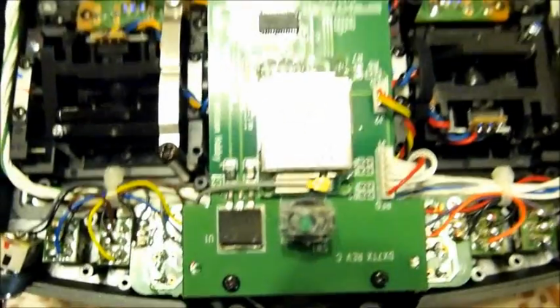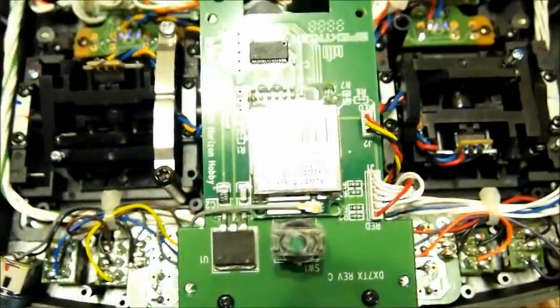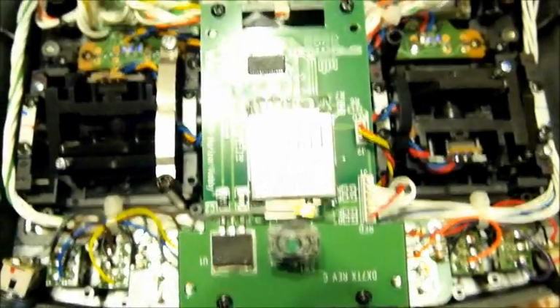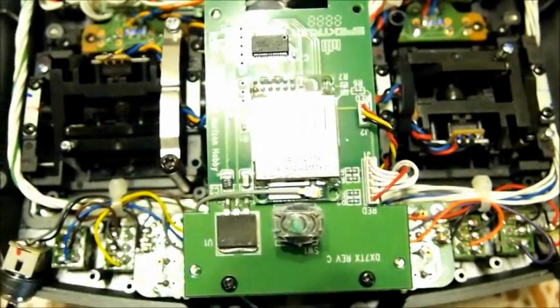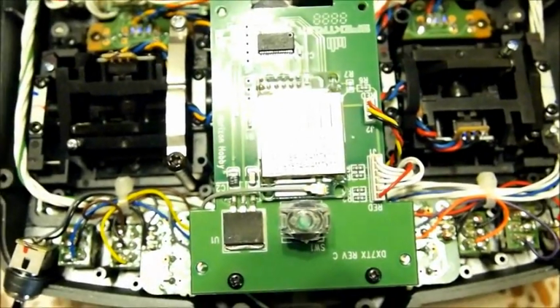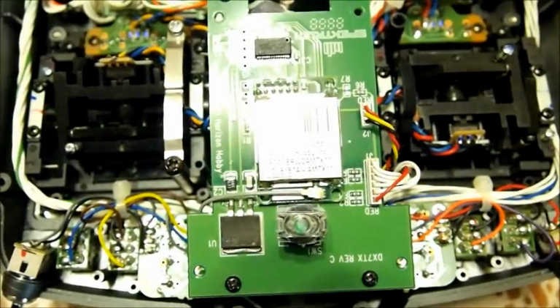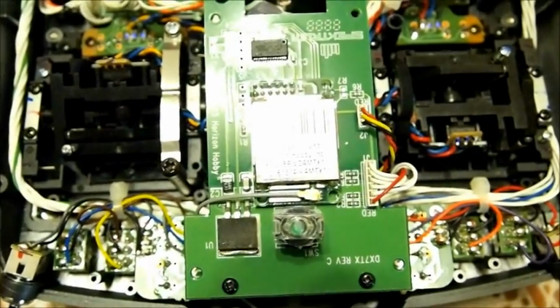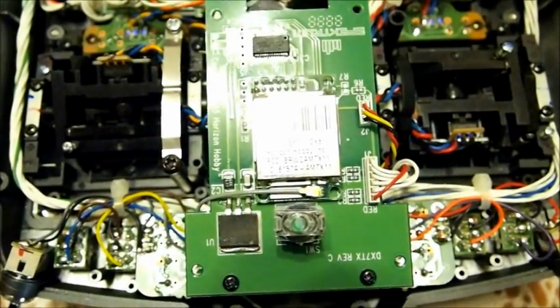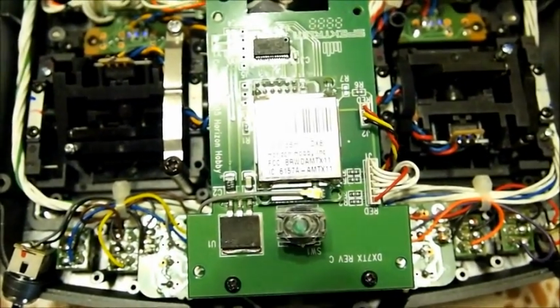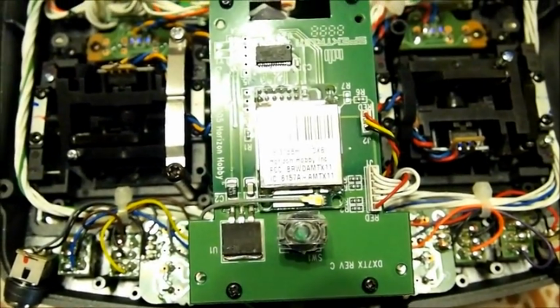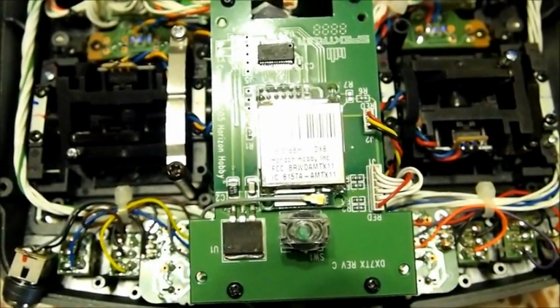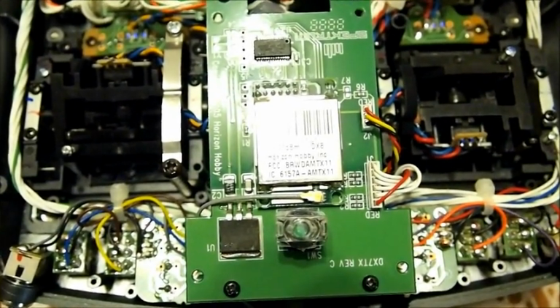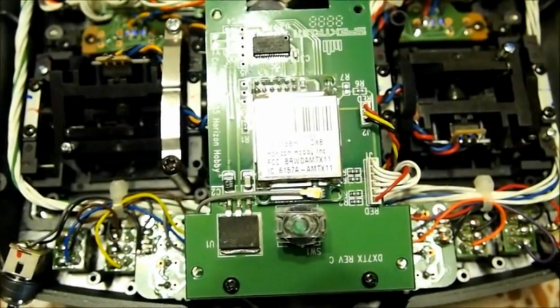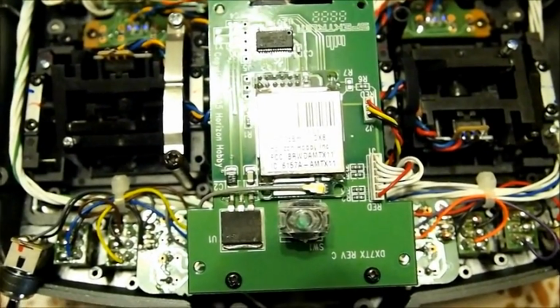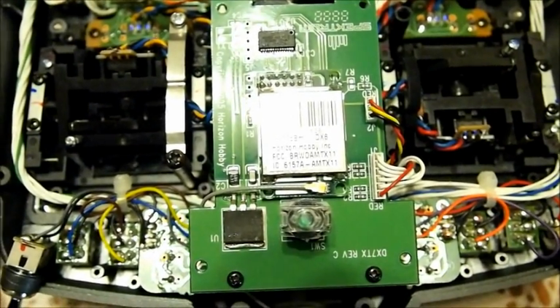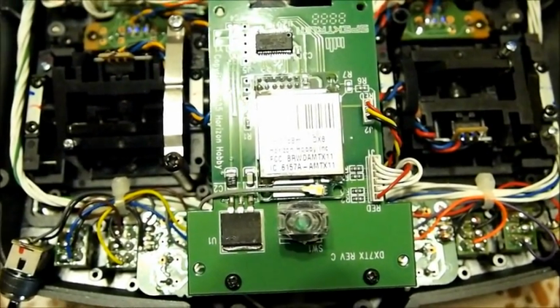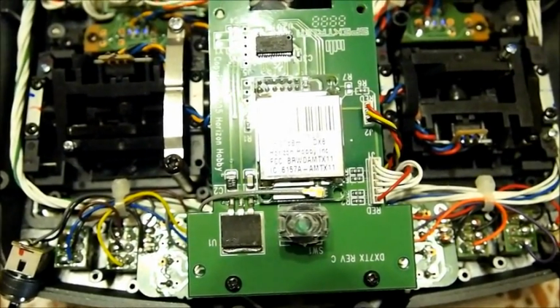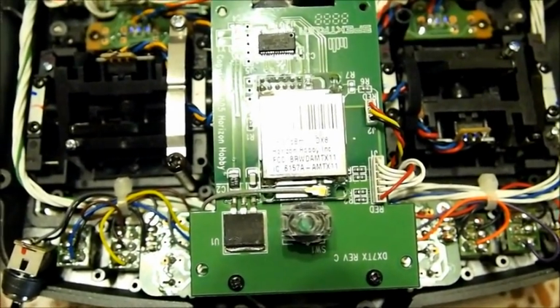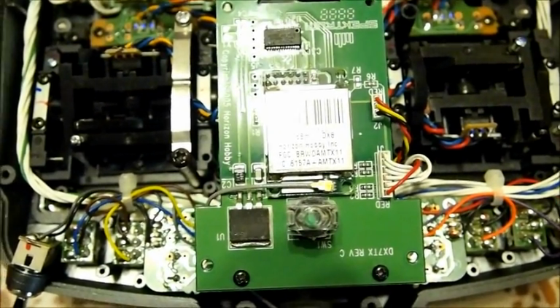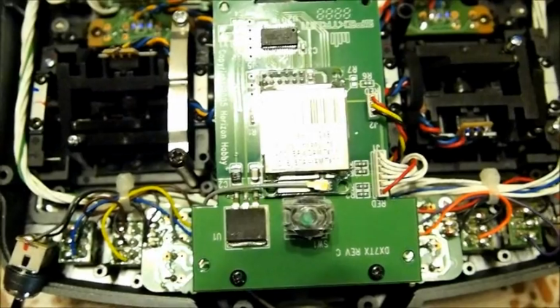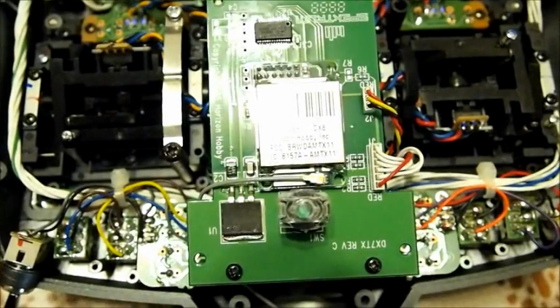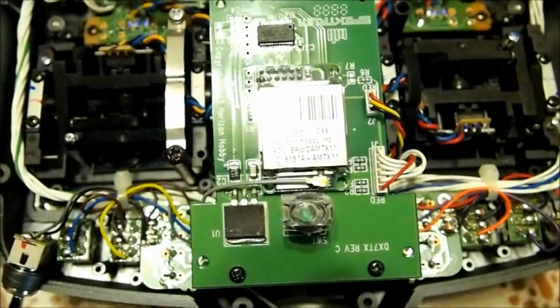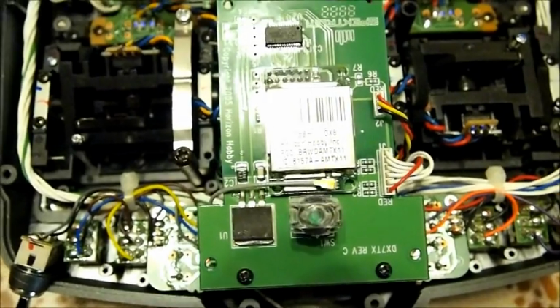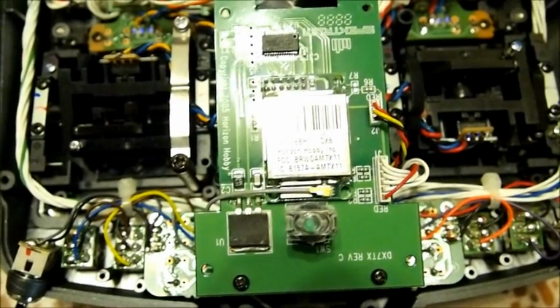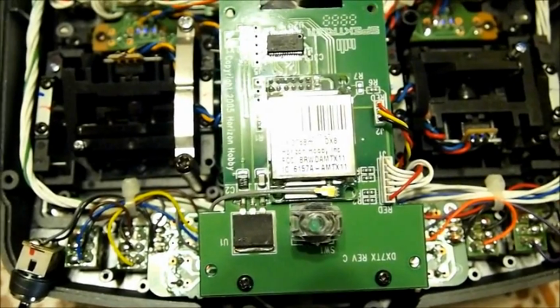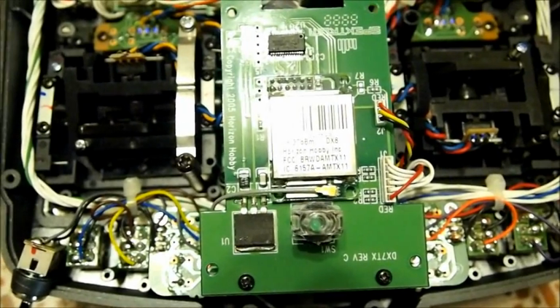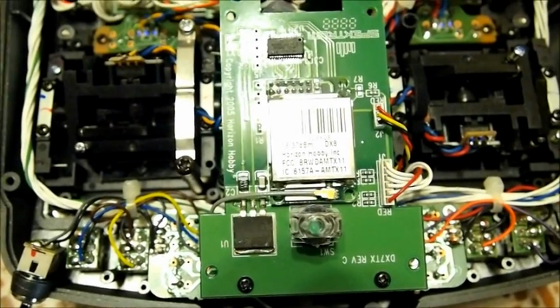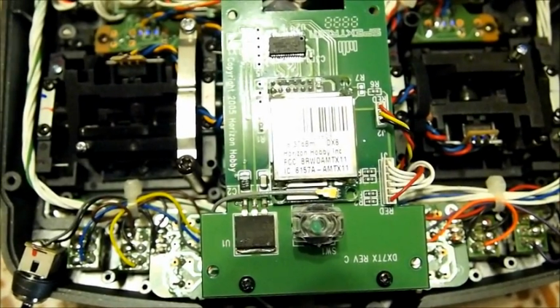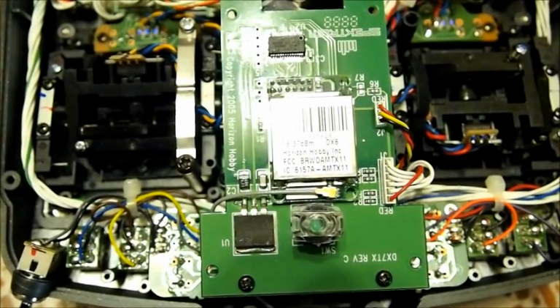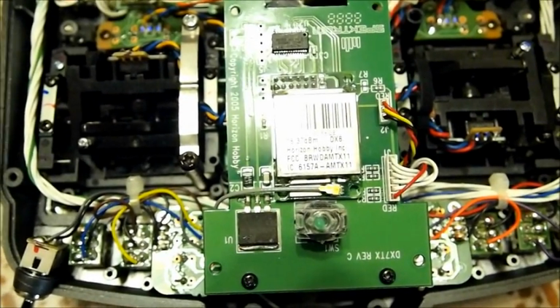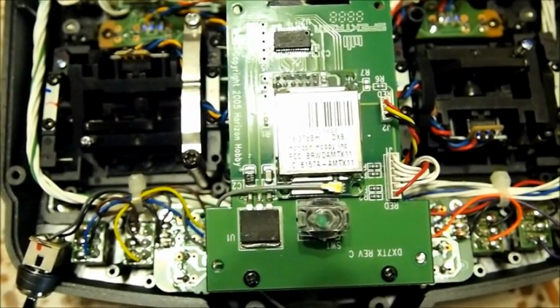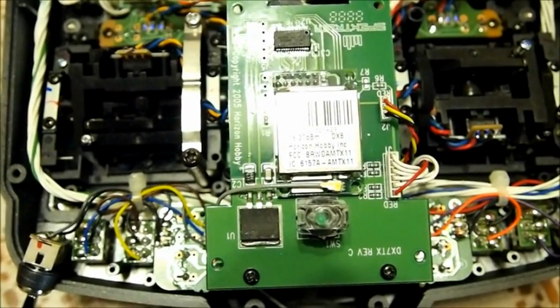So it looks like they put the DX8 RF deck in my DX7, which of course now makes it DSM-X.